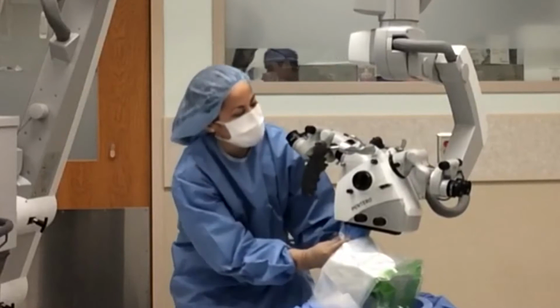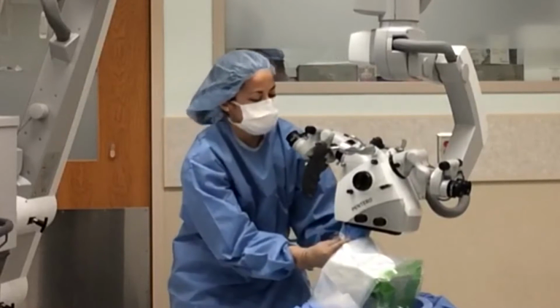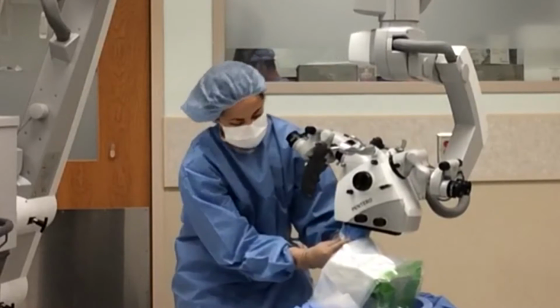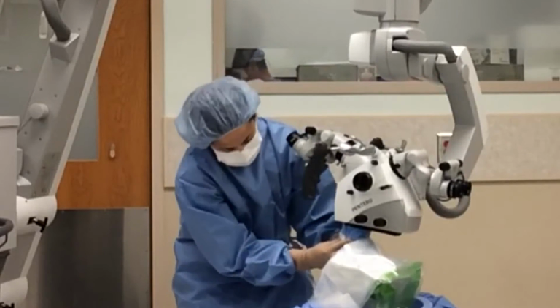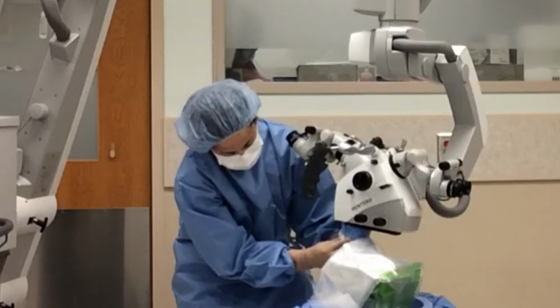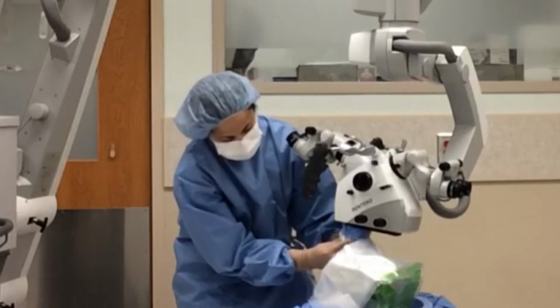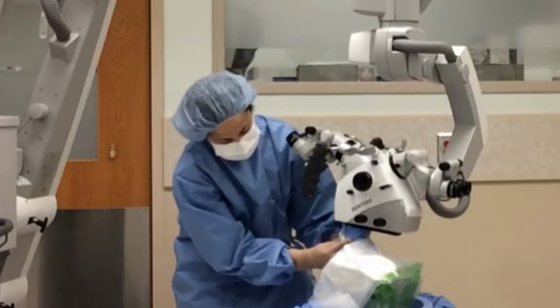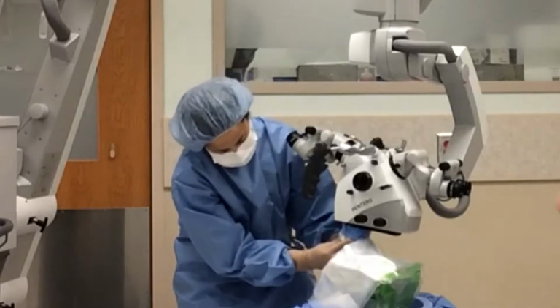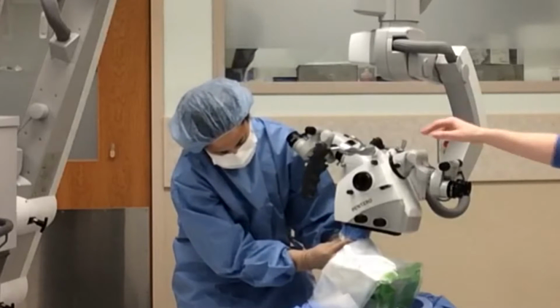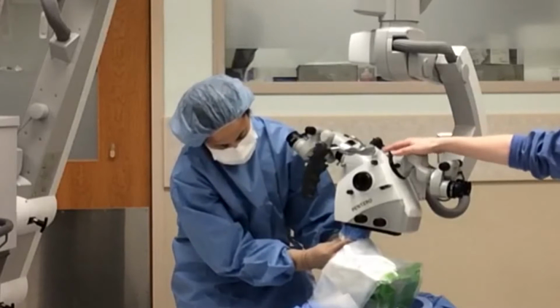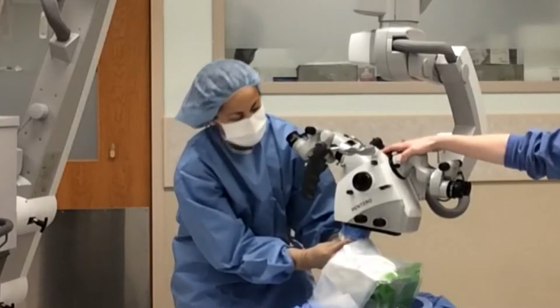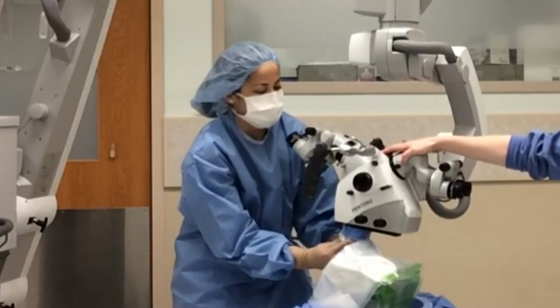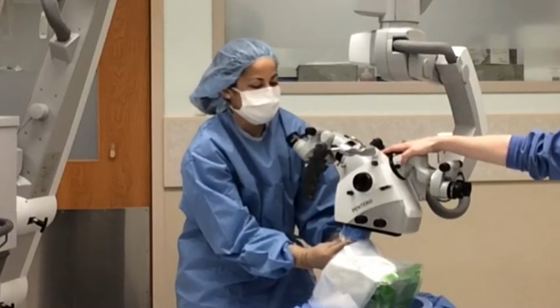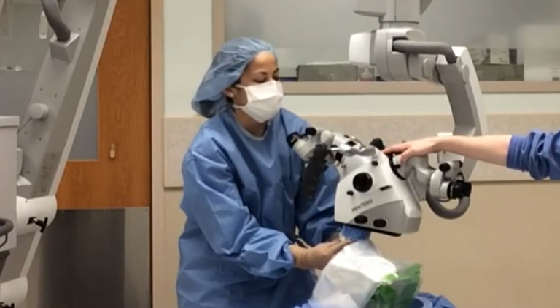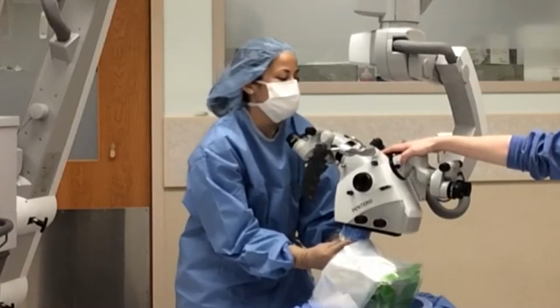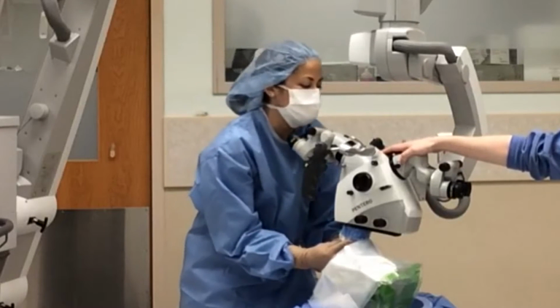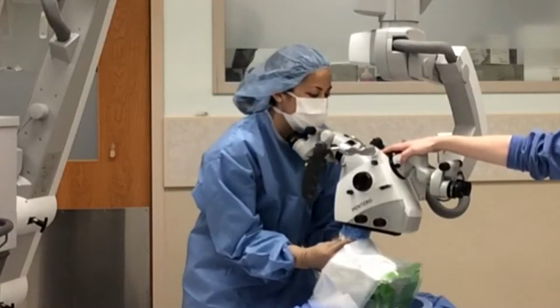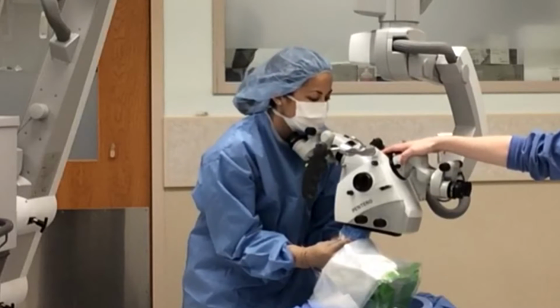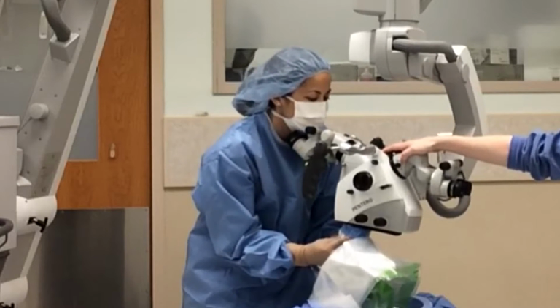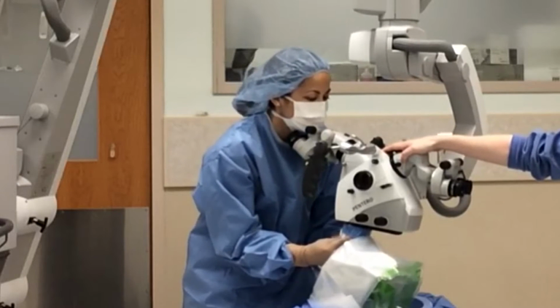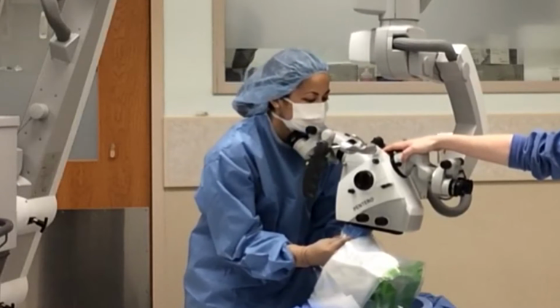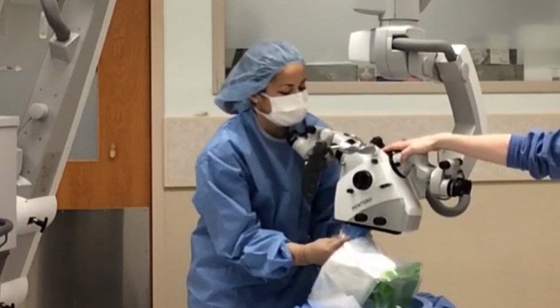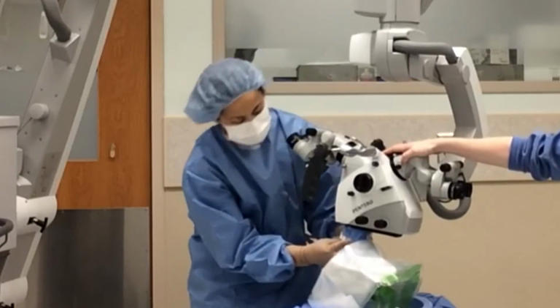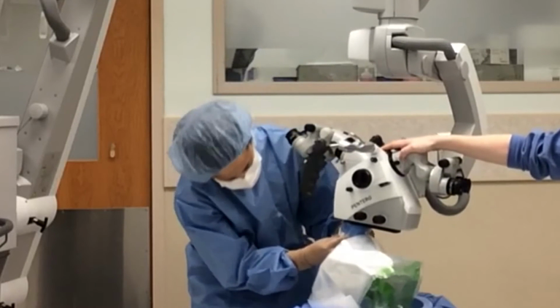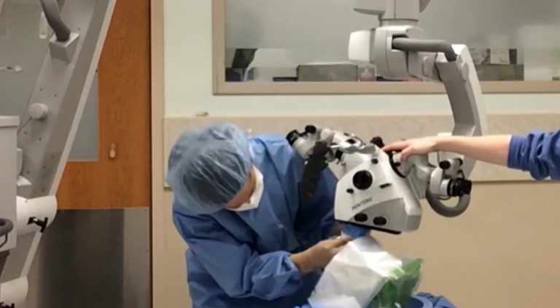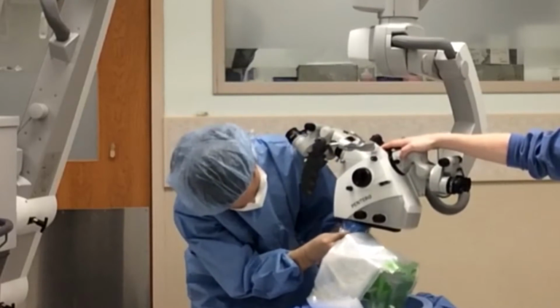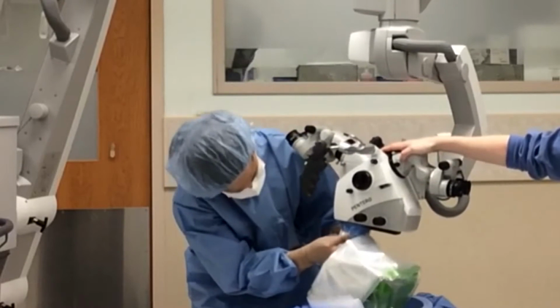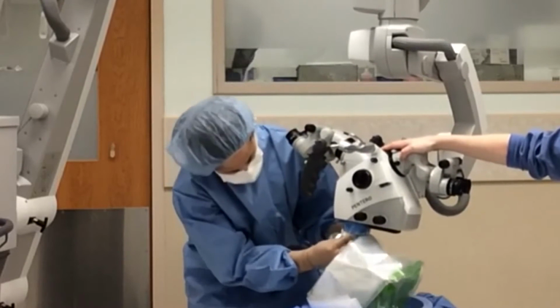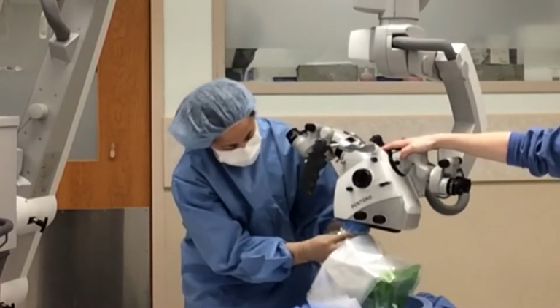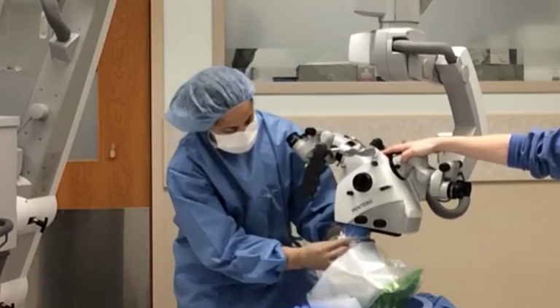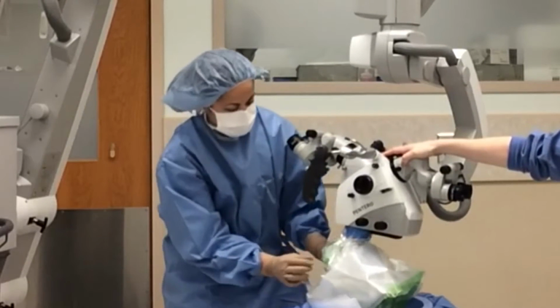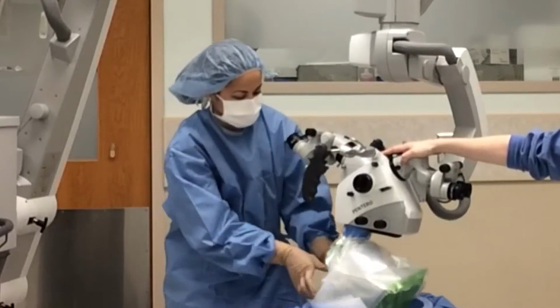Sometimes it can be difficult to secure the lens cover to the light source. You can either have your circulator help by applying pressure to the top of the microscope, or you can use your body to assist.